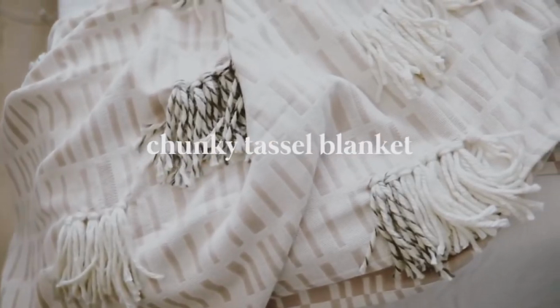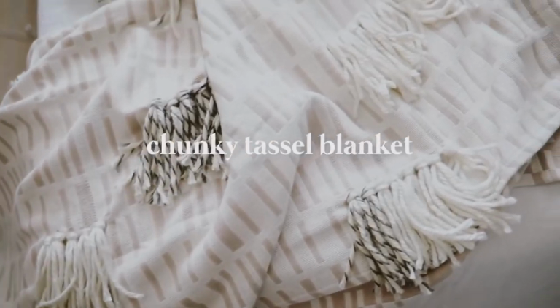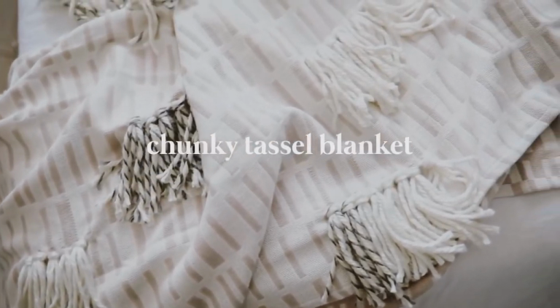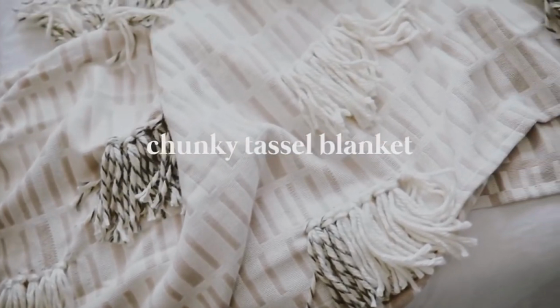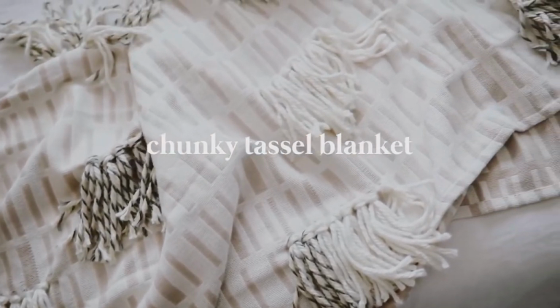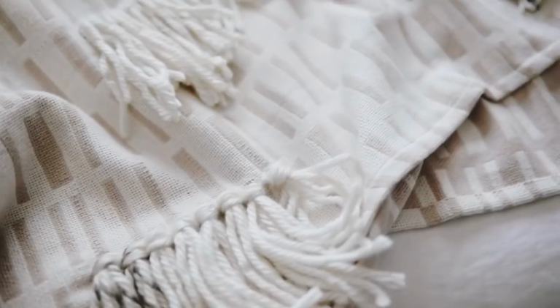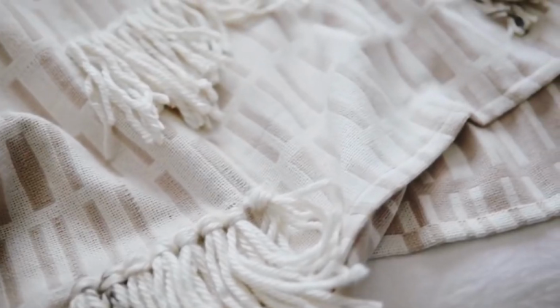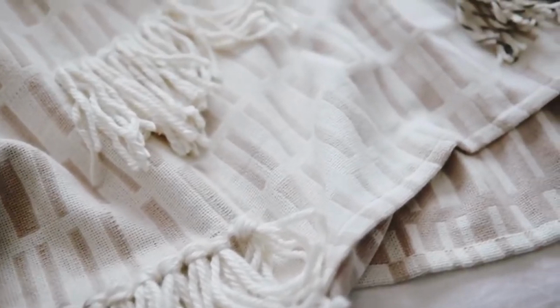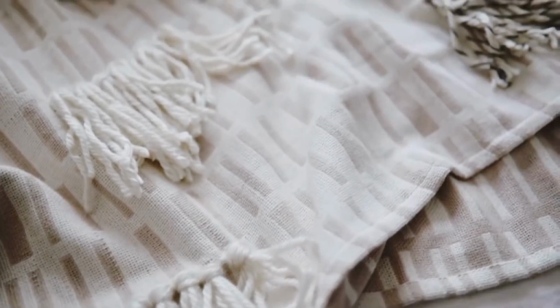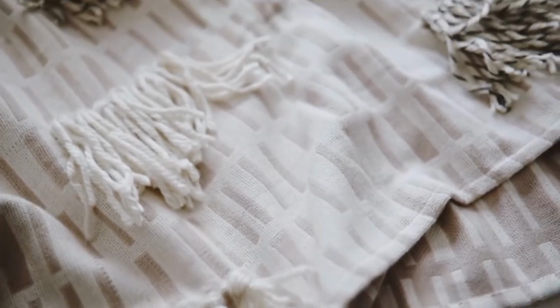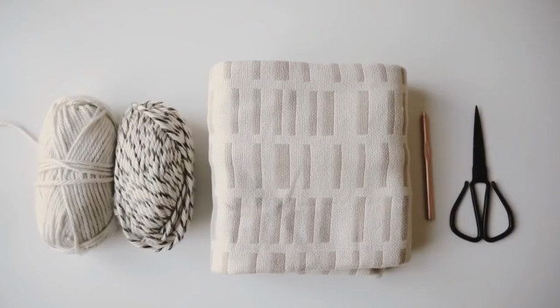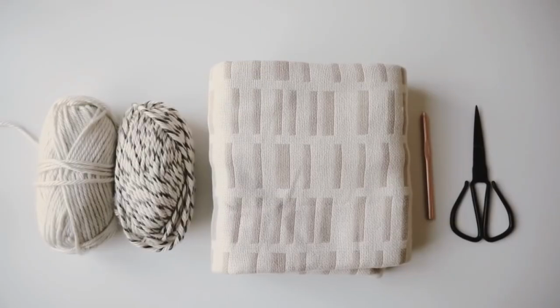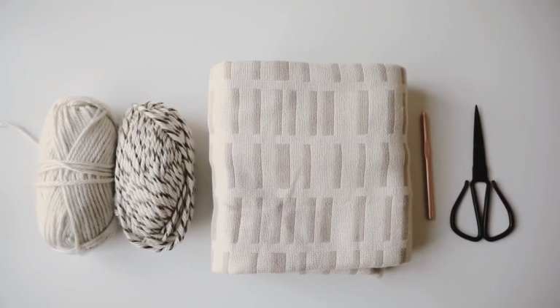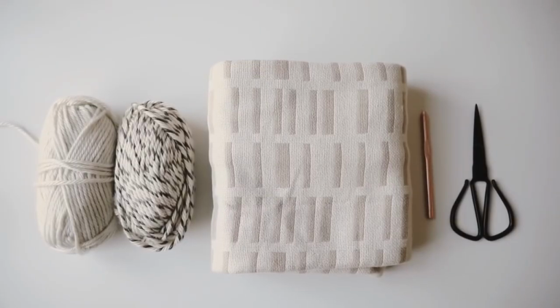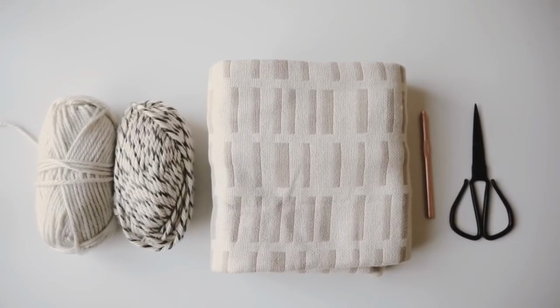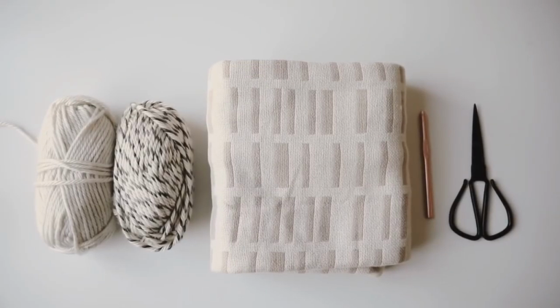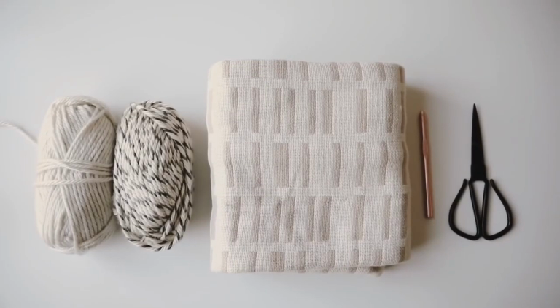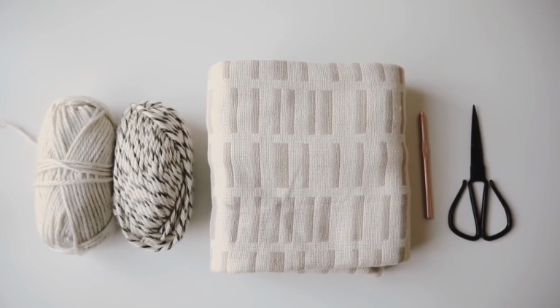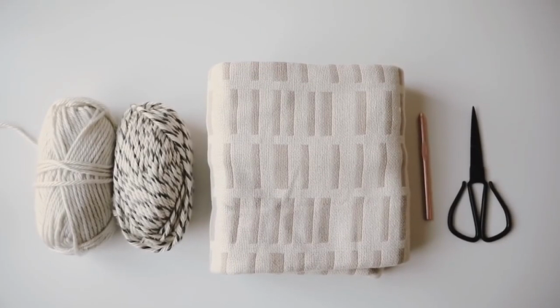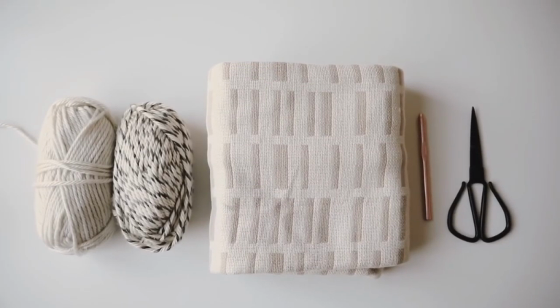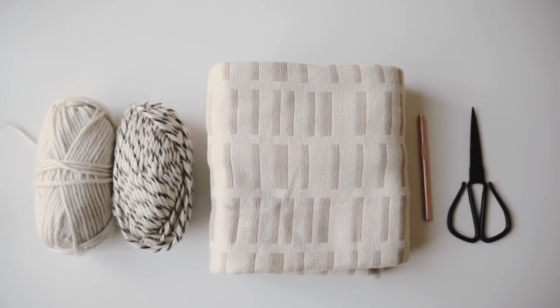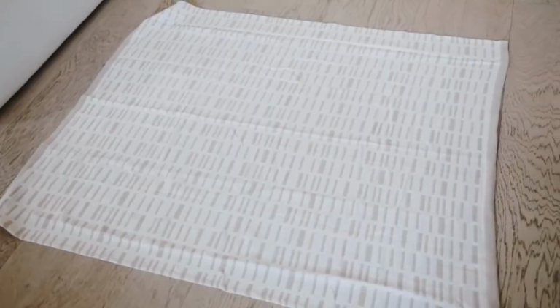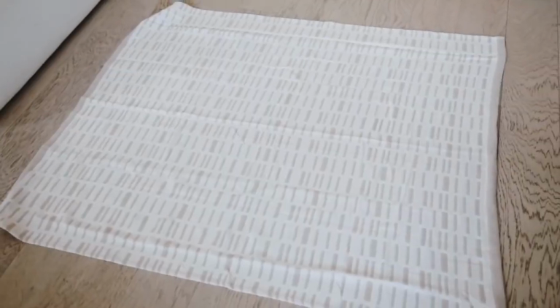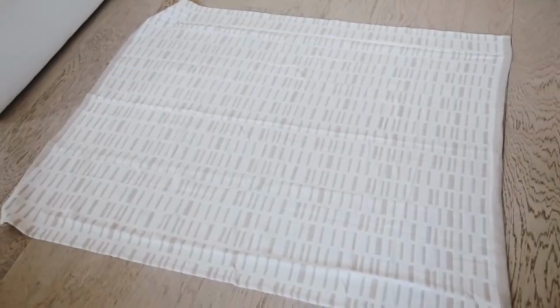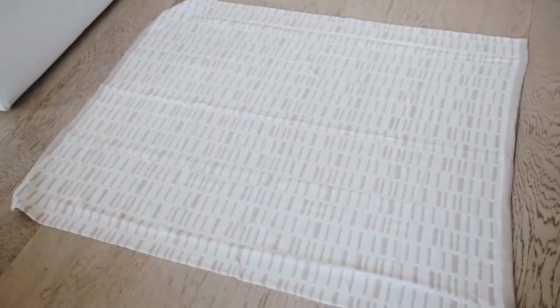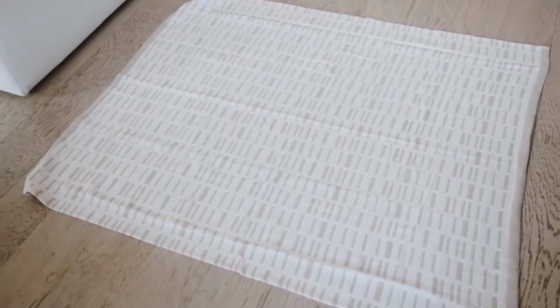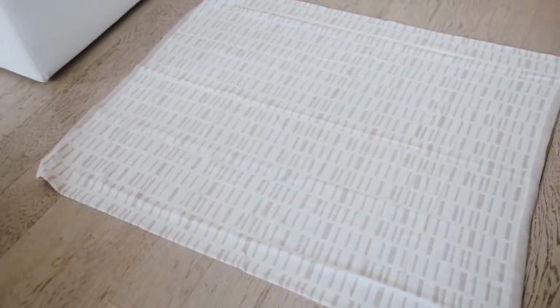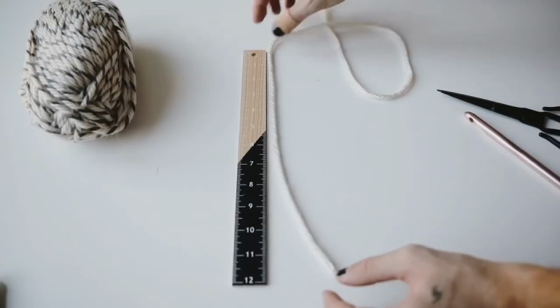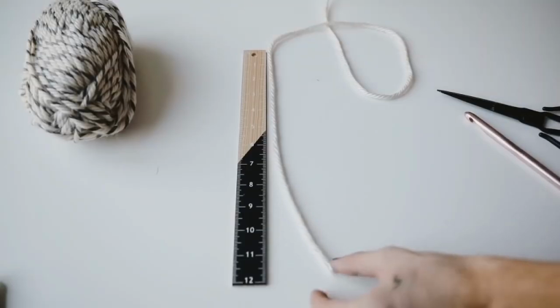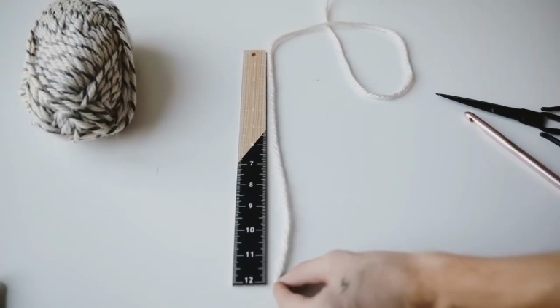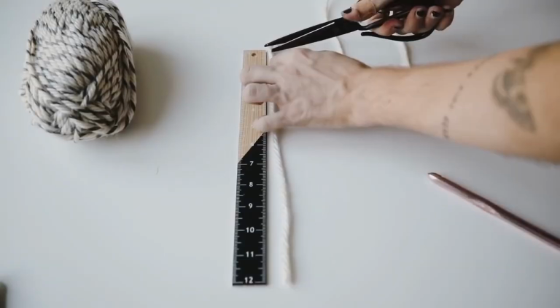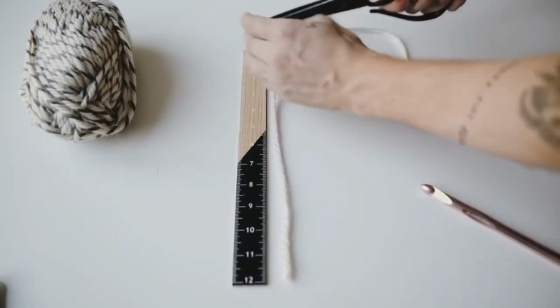This chunky tassel blanket is one of my favorite throw blankets I've ever created — I actually still own it to this day and style it all the time throughout my apartment. I started off with this blanket base, which was actually from Target, and then I grabbed a couple of yarns that I thought complemented the blanket.